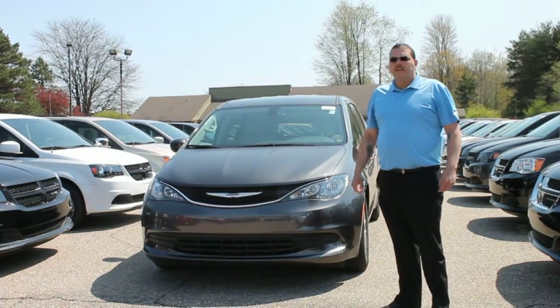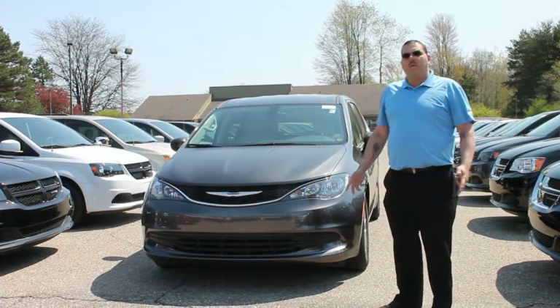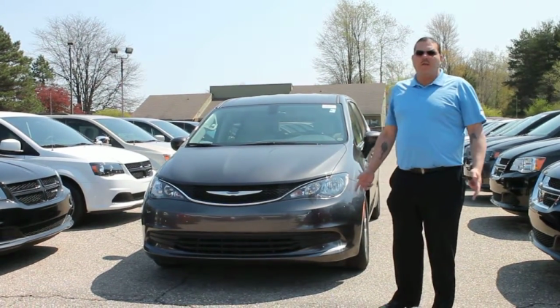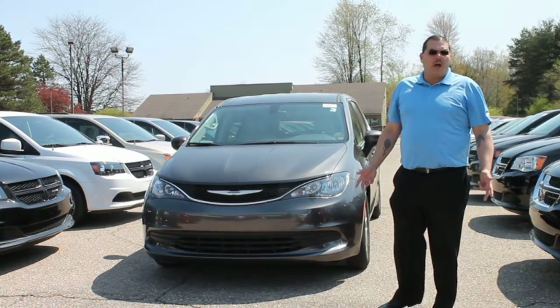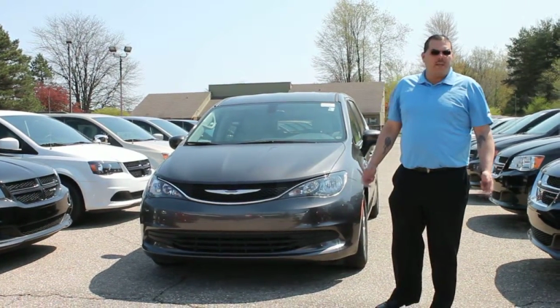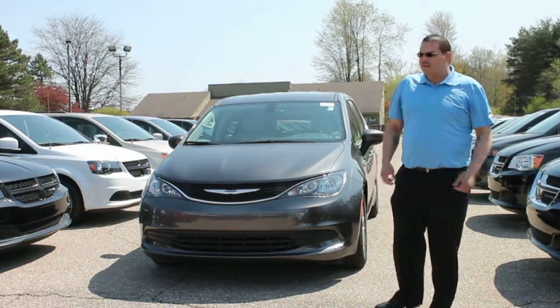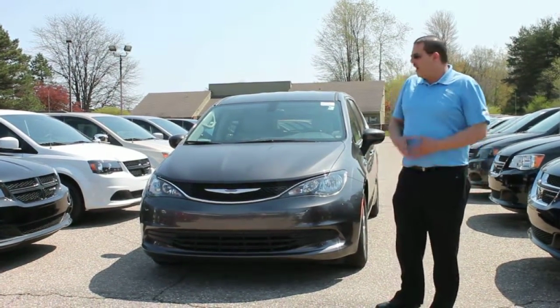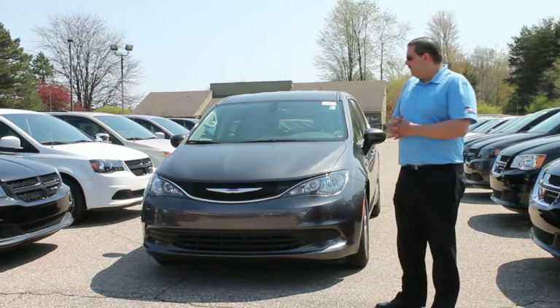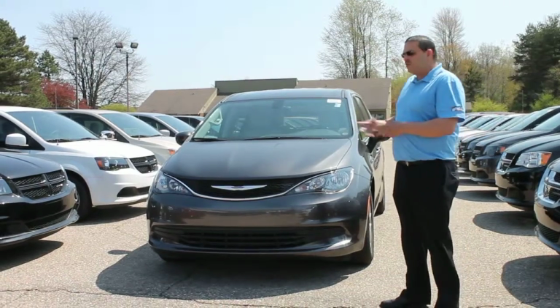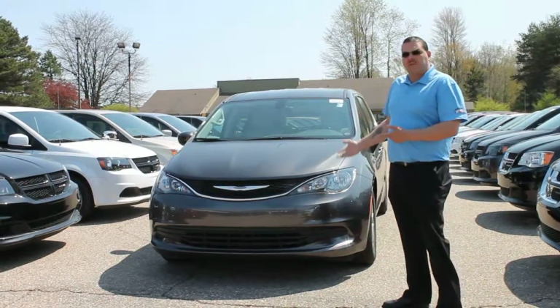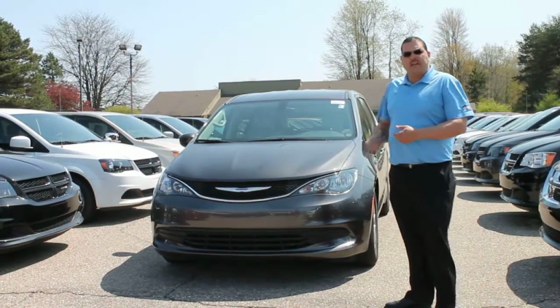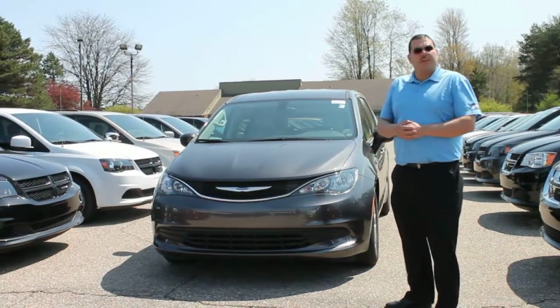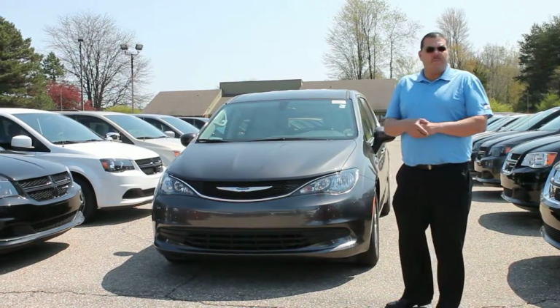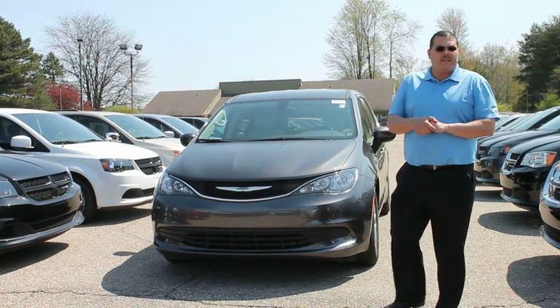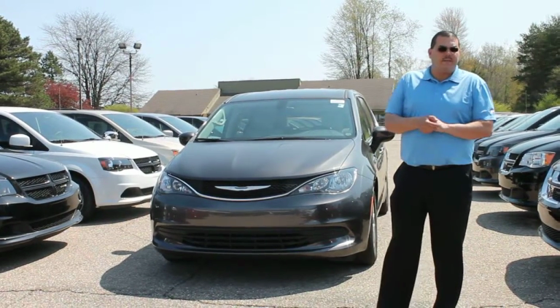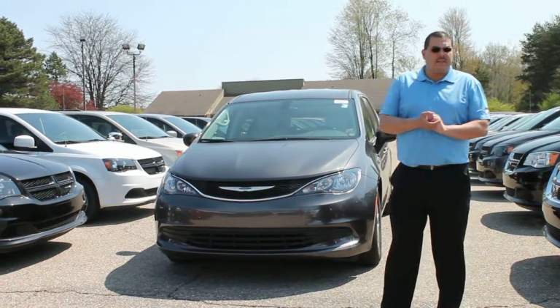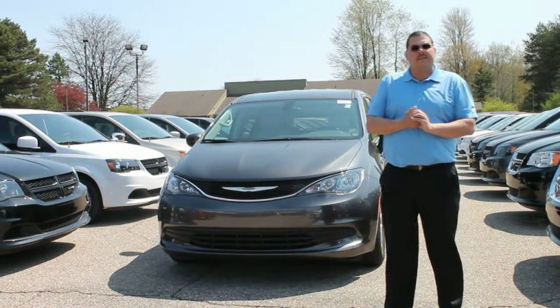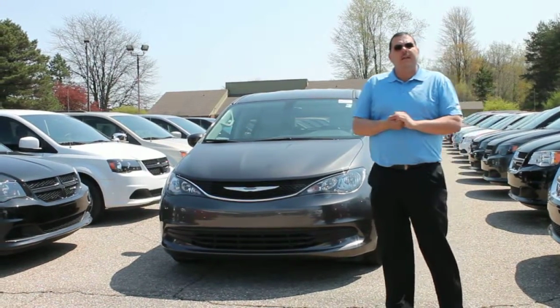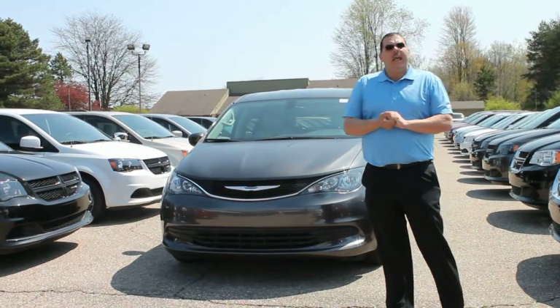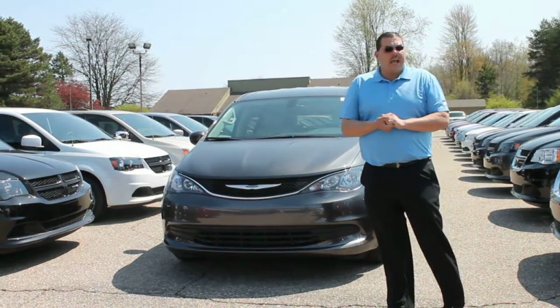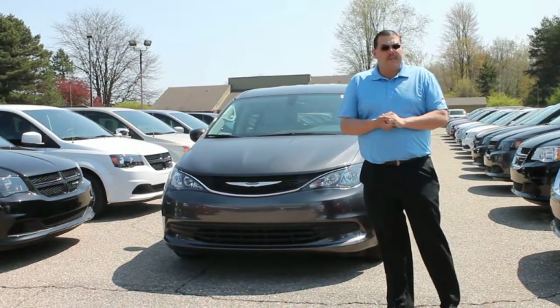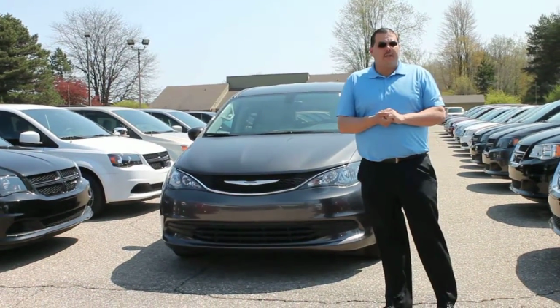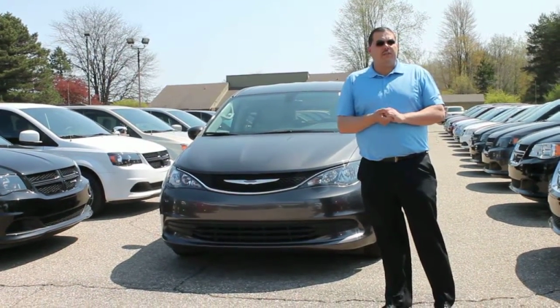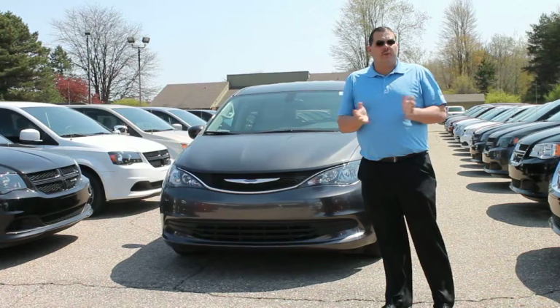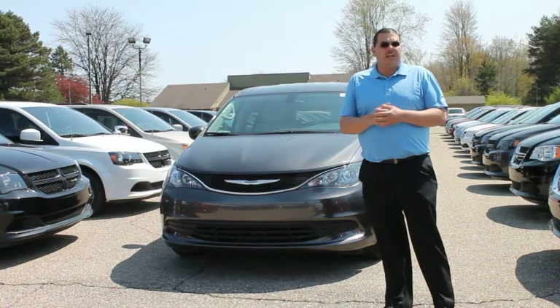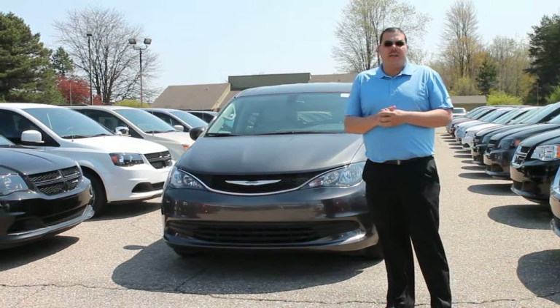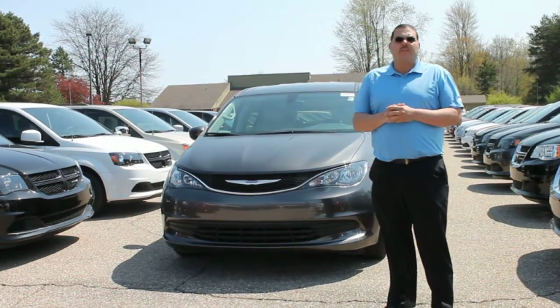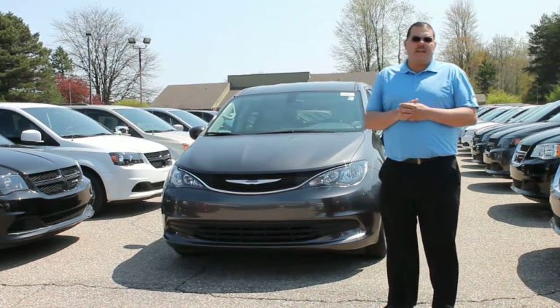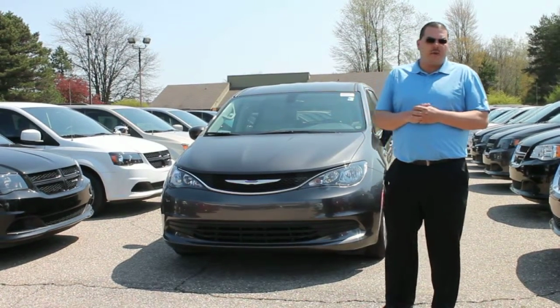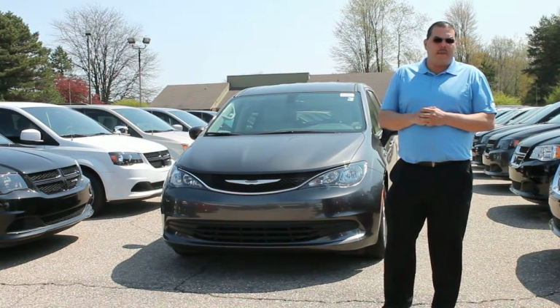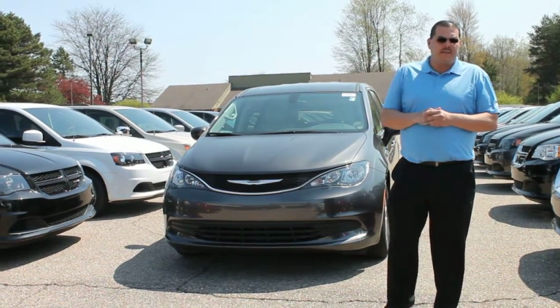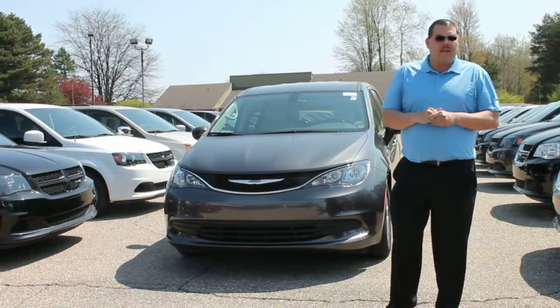Today I want to go over a couple things. First, it comes standard with the 3.6 V6 and a 9-speed transmission, which is going to give you an outstanding 28 miles to the gallon.